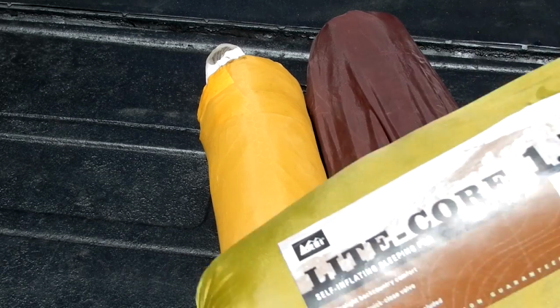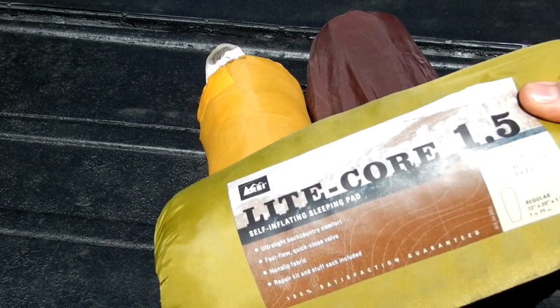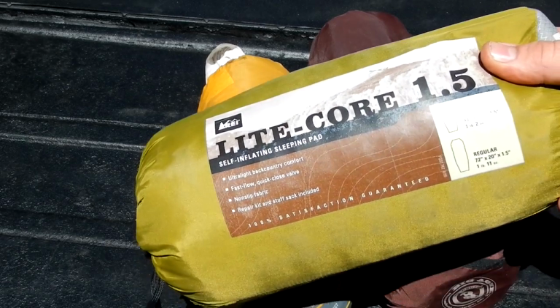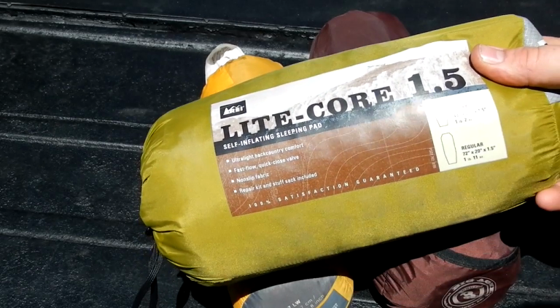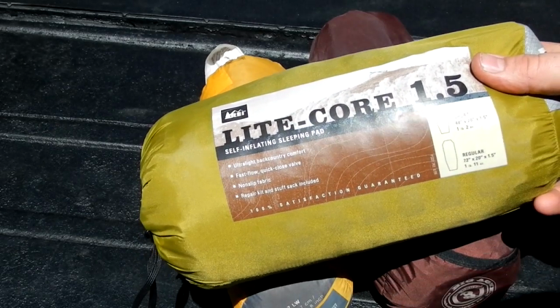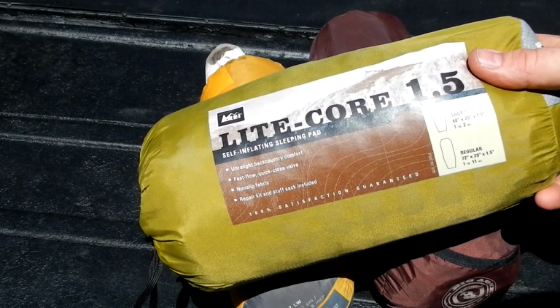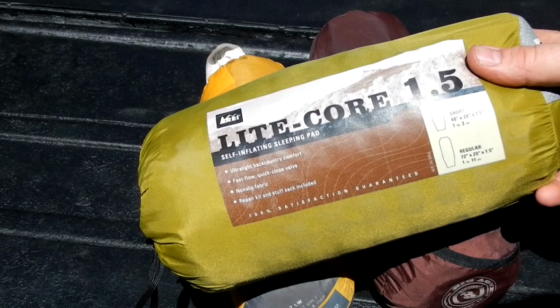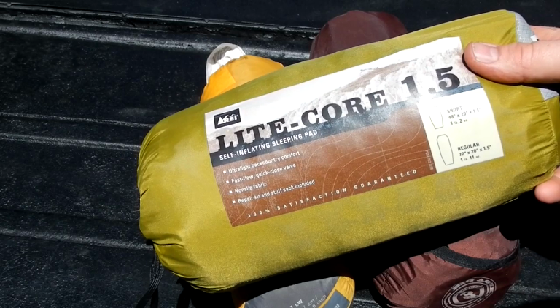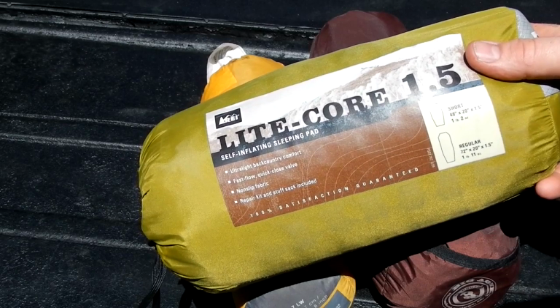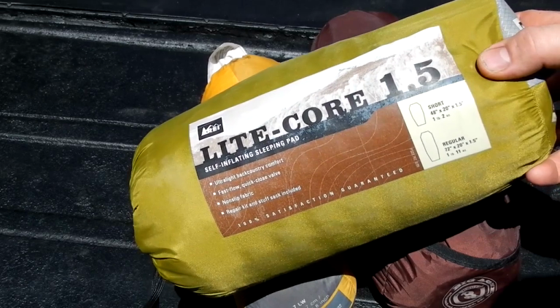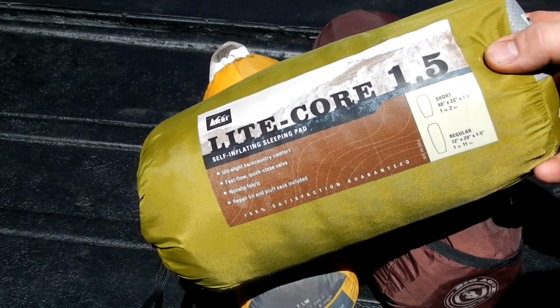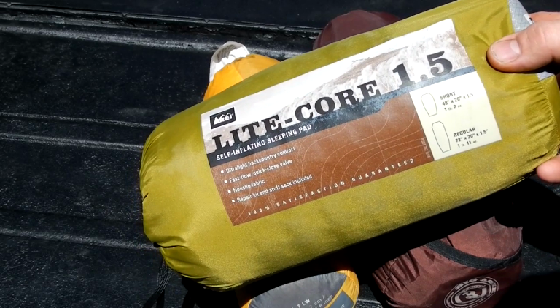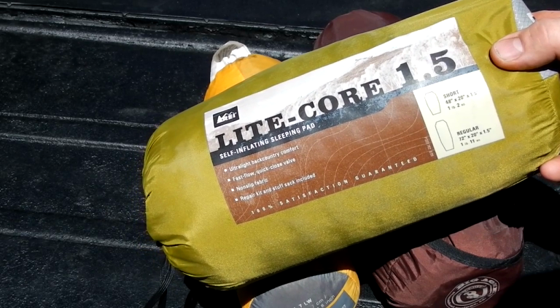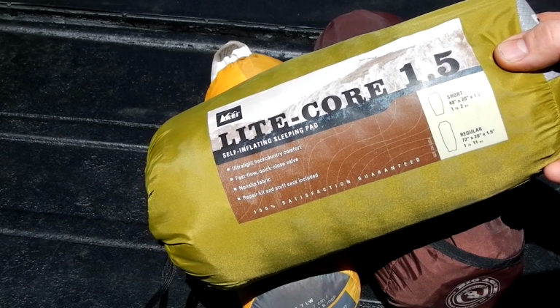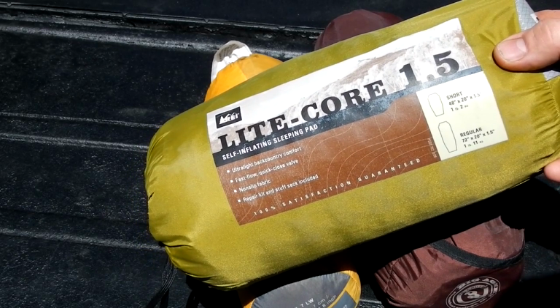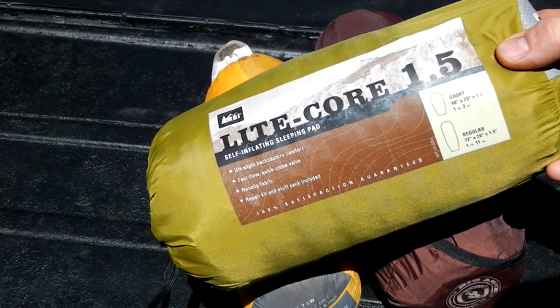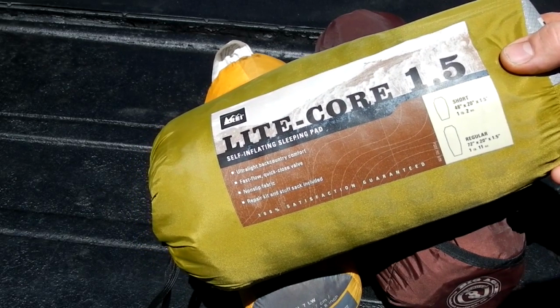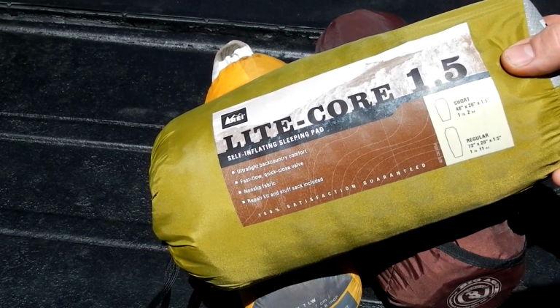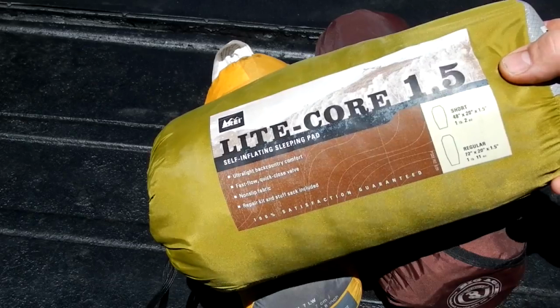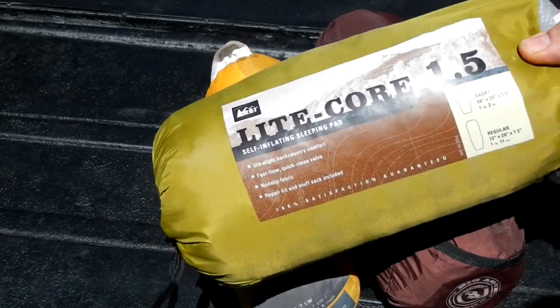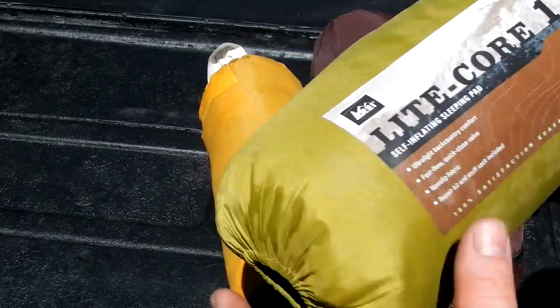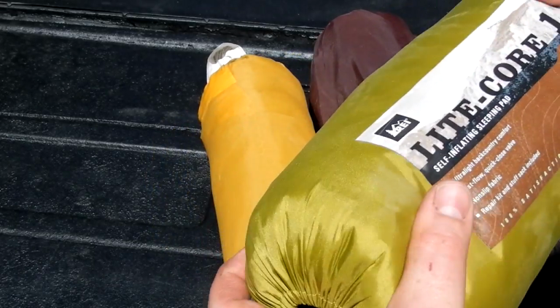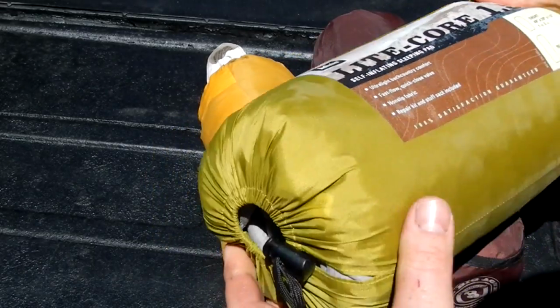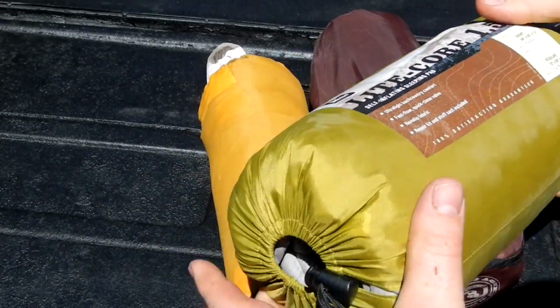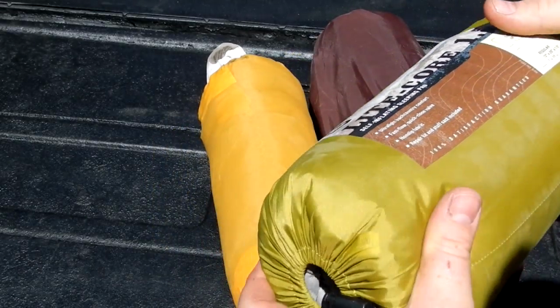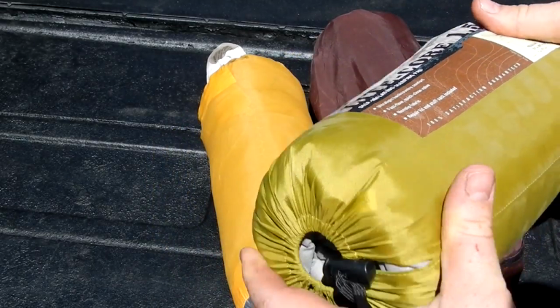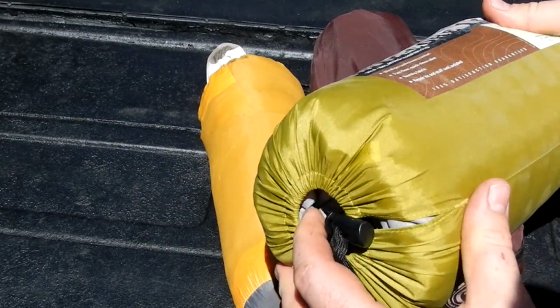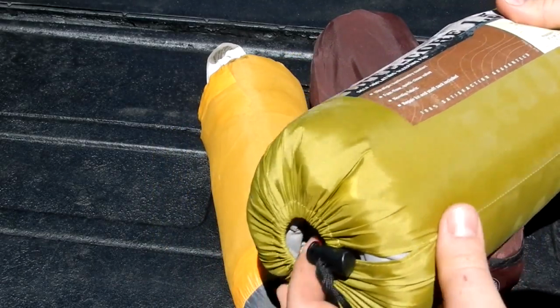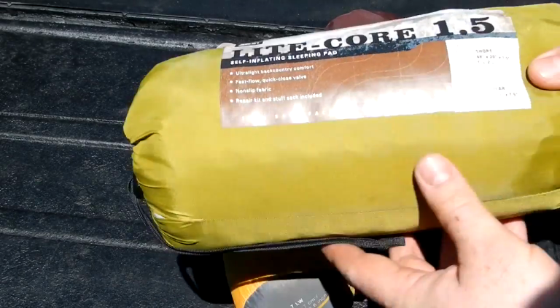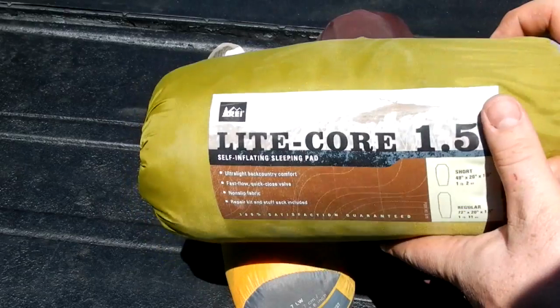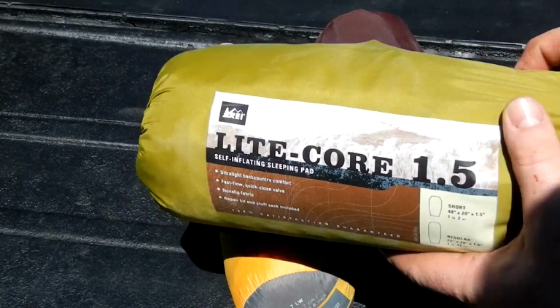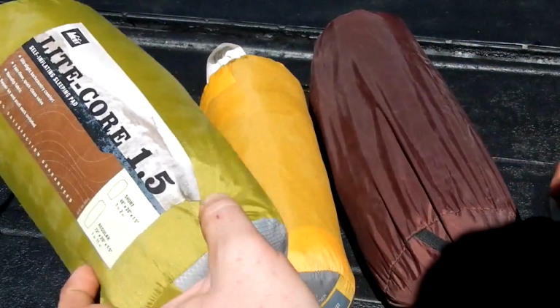And just for size reference, what used to be considered a lightweight pad — this is a Lightcore 1.5 in a short — it is just over one pound and it is a self-inflating. Because it is self-inflating and not fully inflatable, there is closed-cell foam, so that takes up a good amount of room.